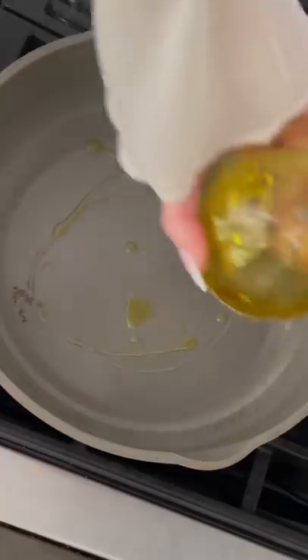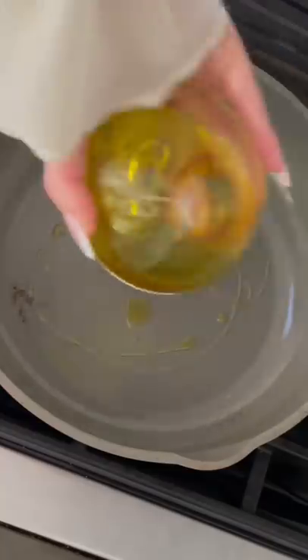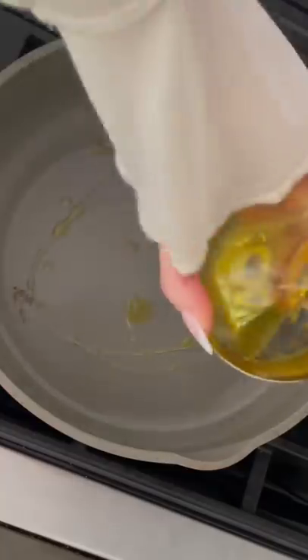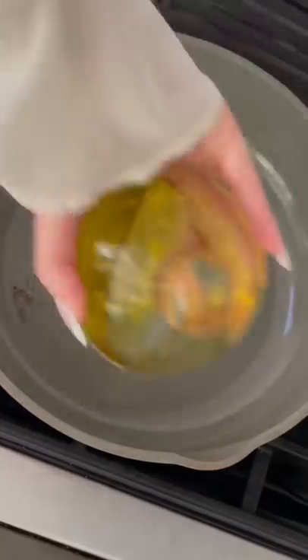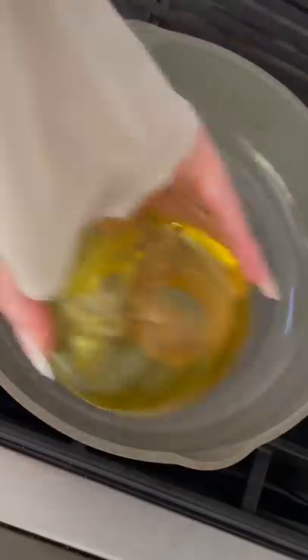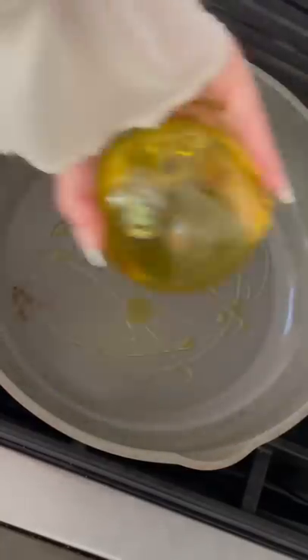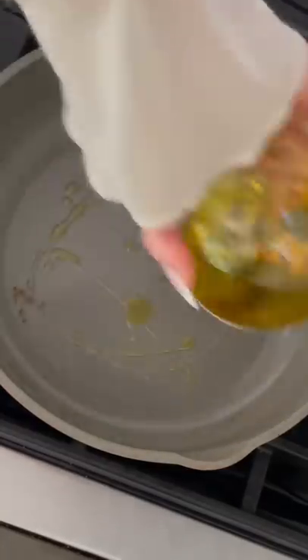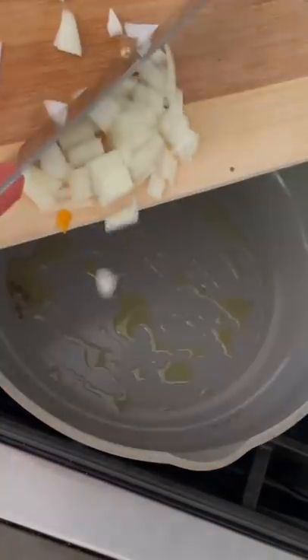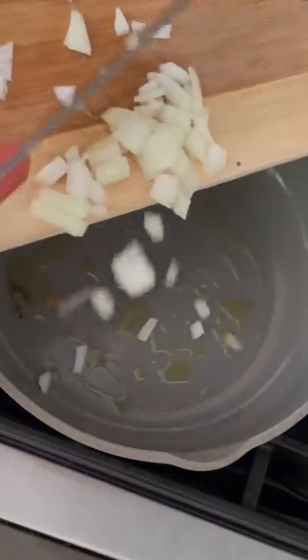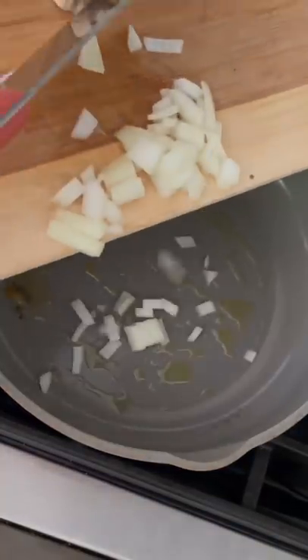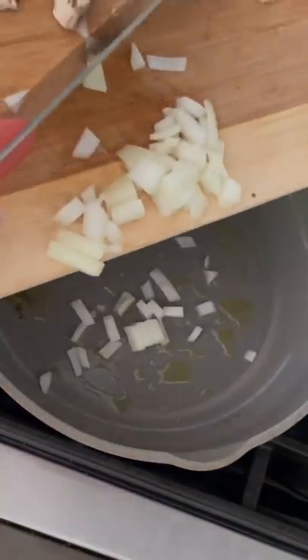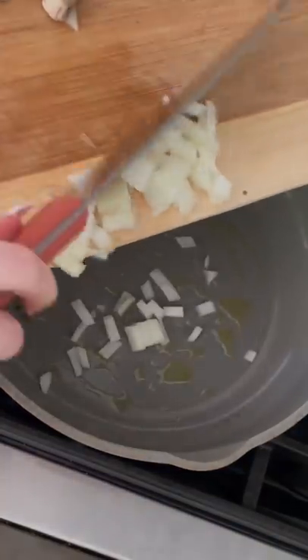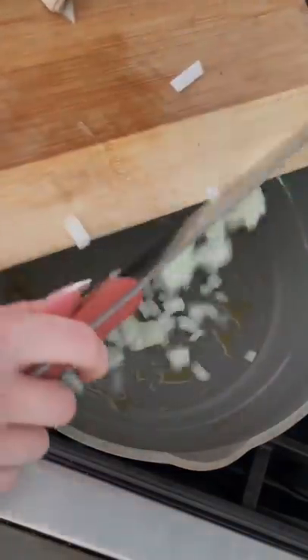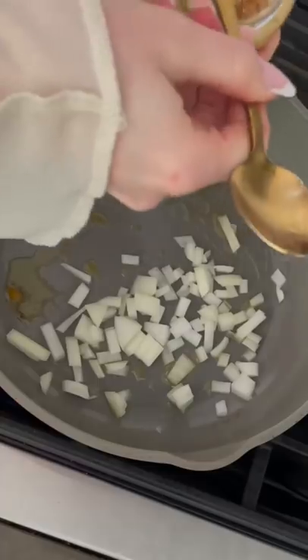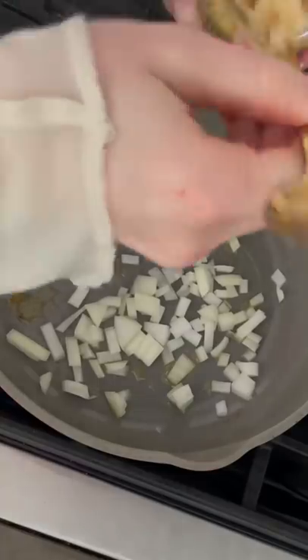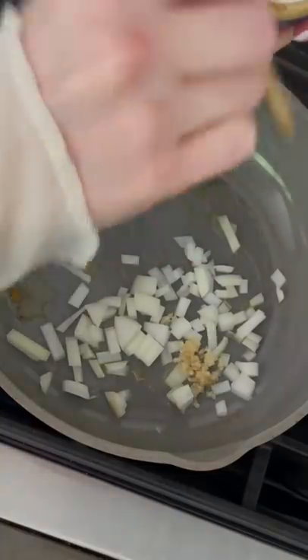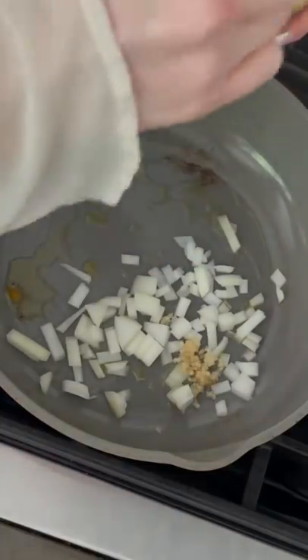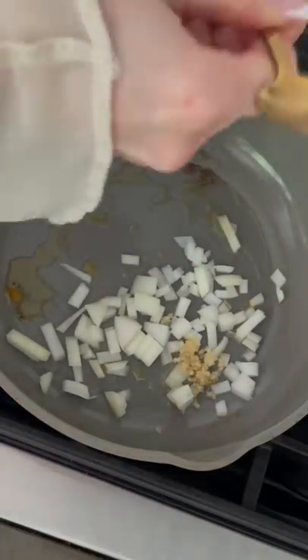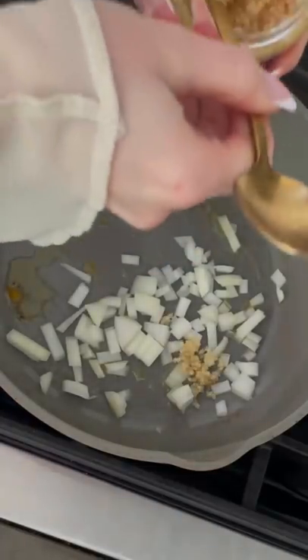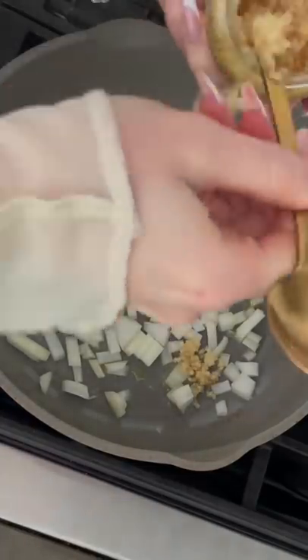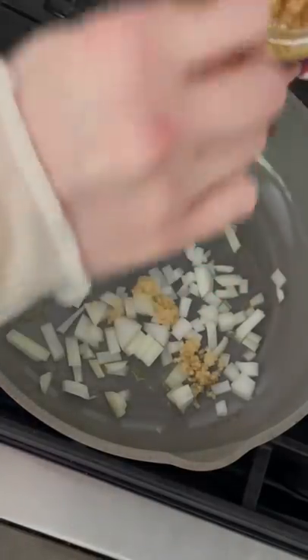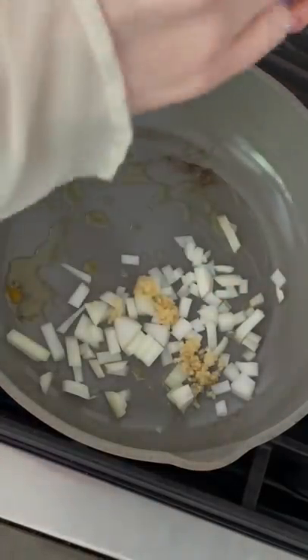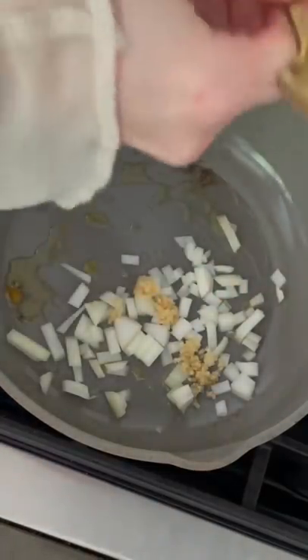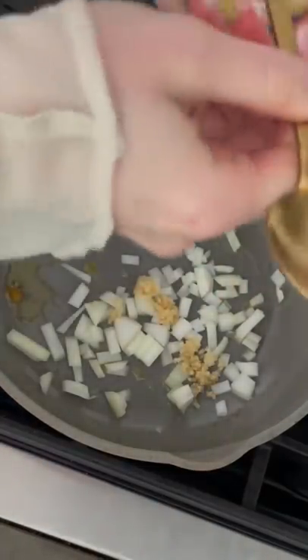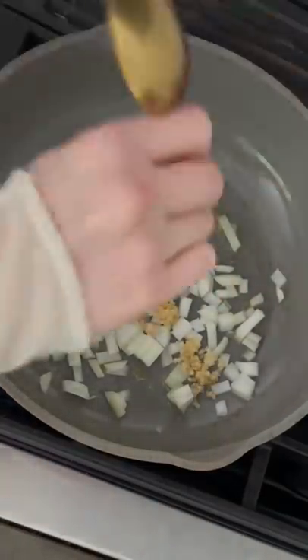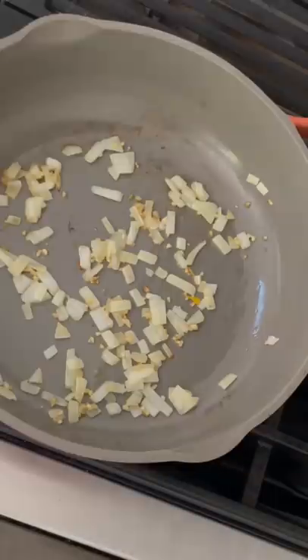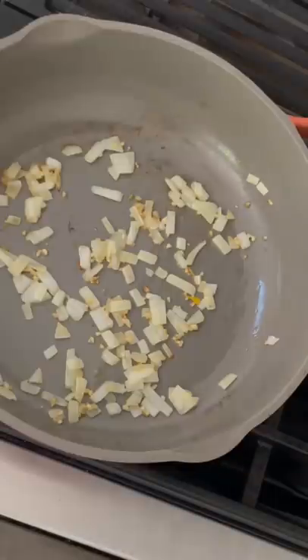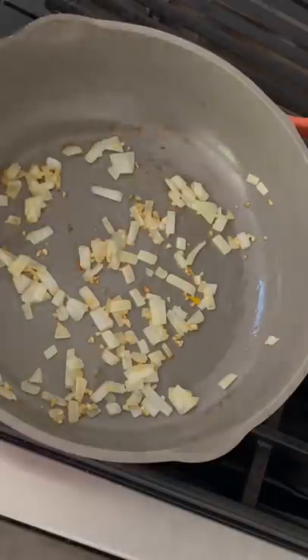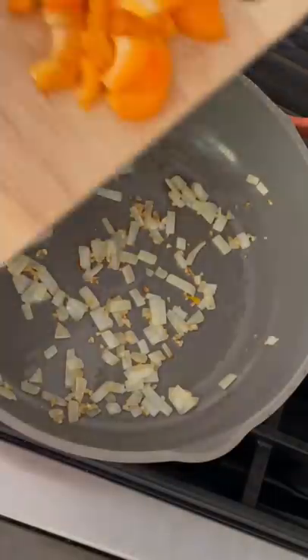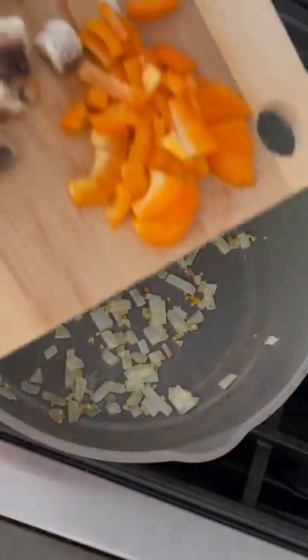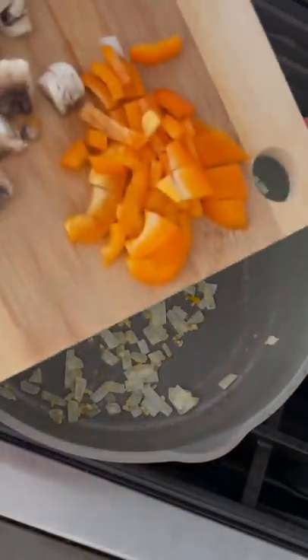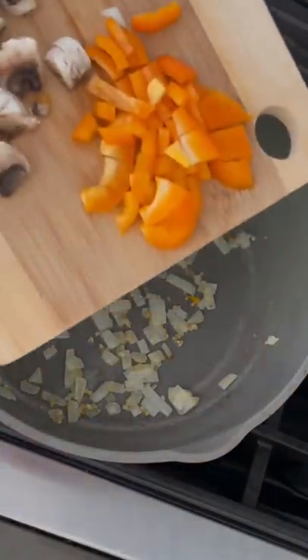This is truly the most customizable breakfast because you can just pick whatever veggies you like or whatever you have in your refrigerator and throw them in a pan with some onions and garlic and a little bit of olive oil.